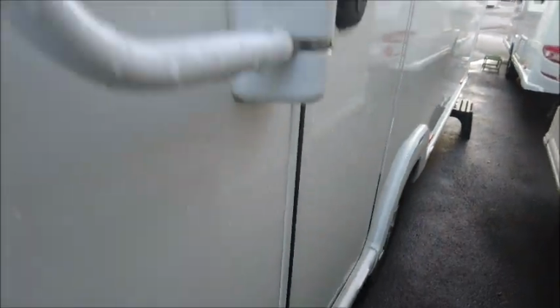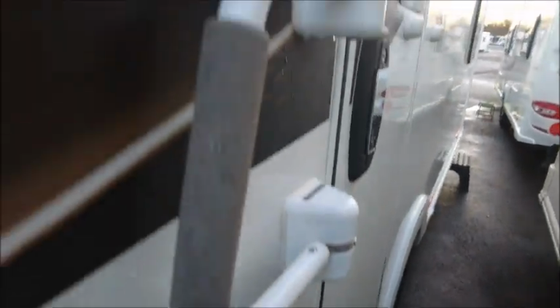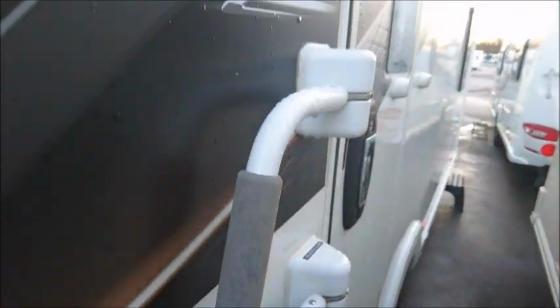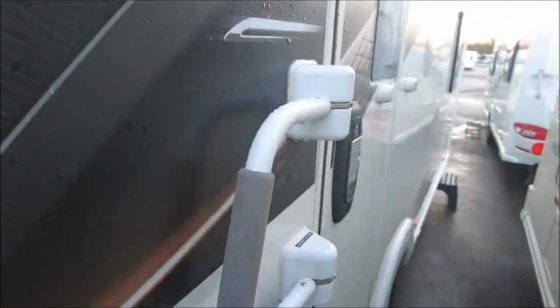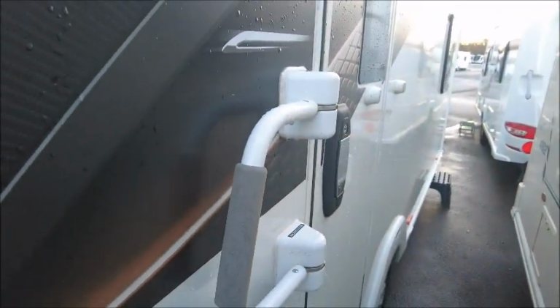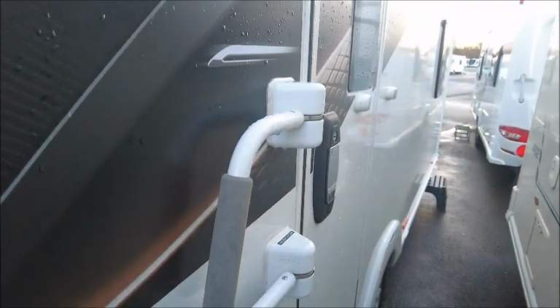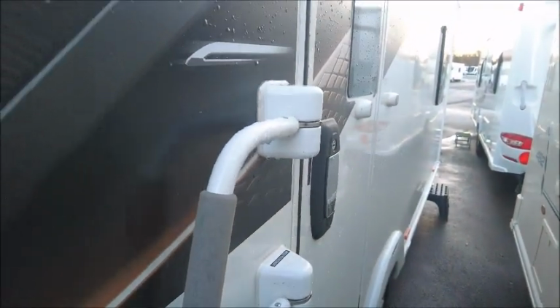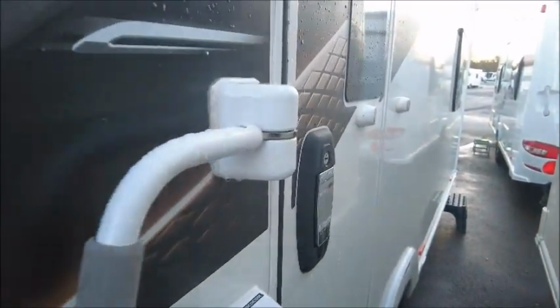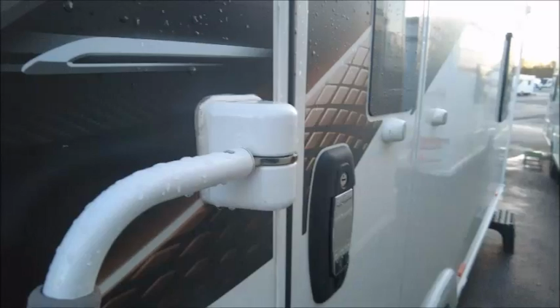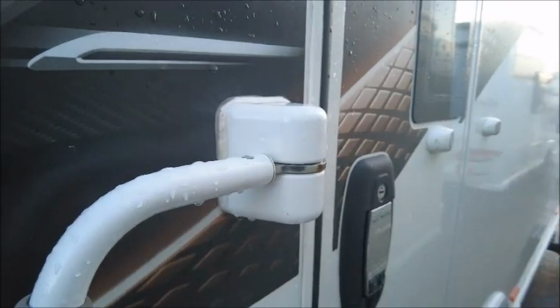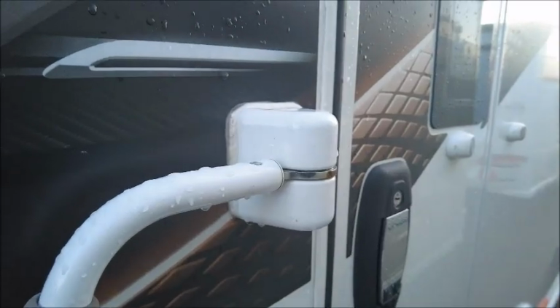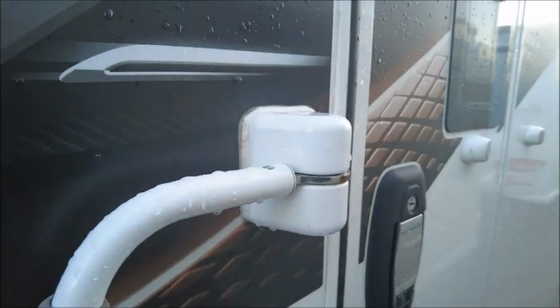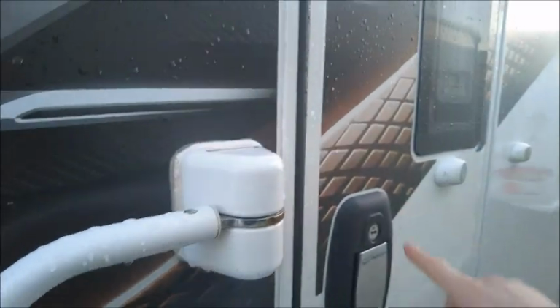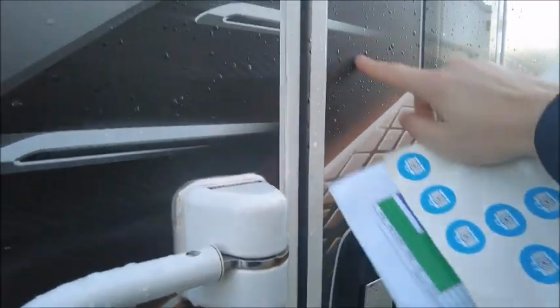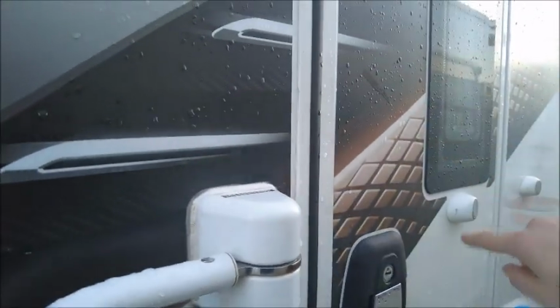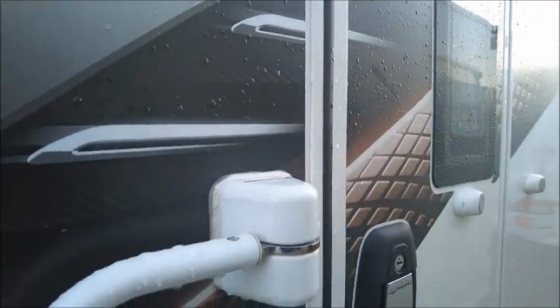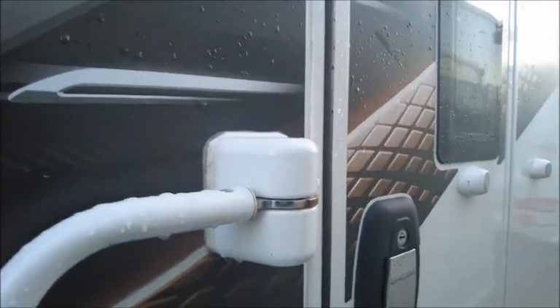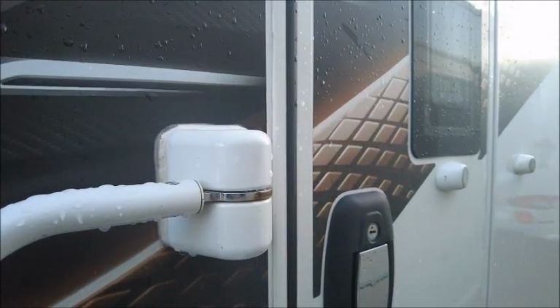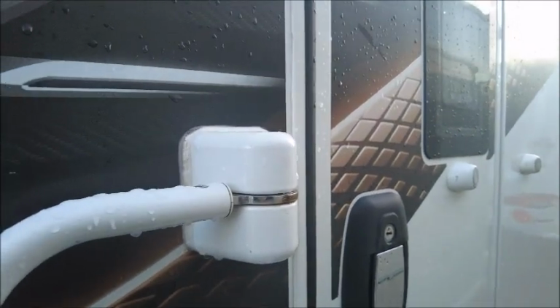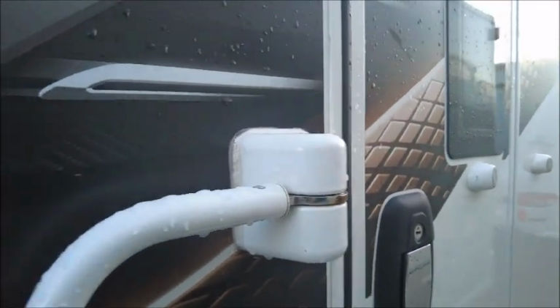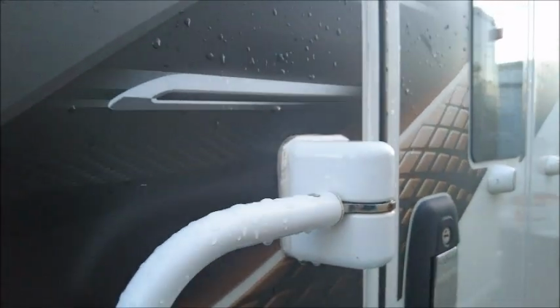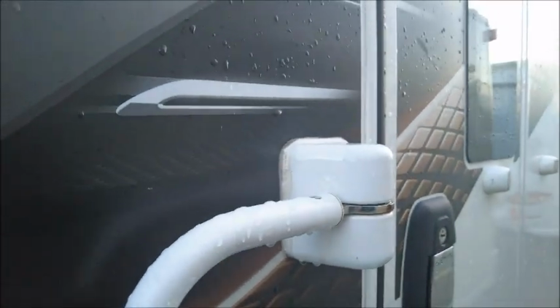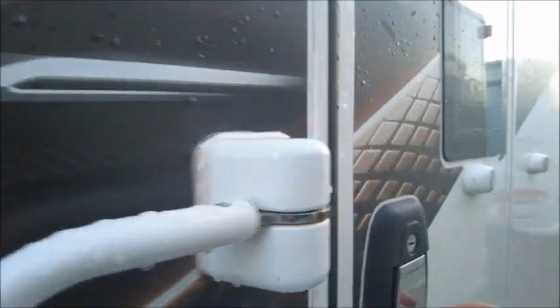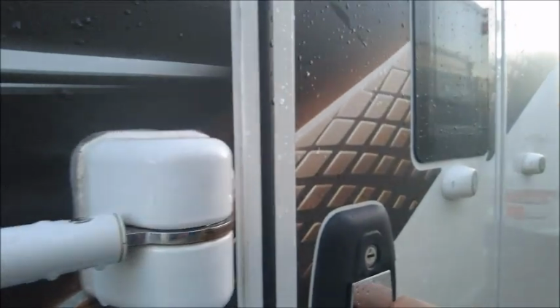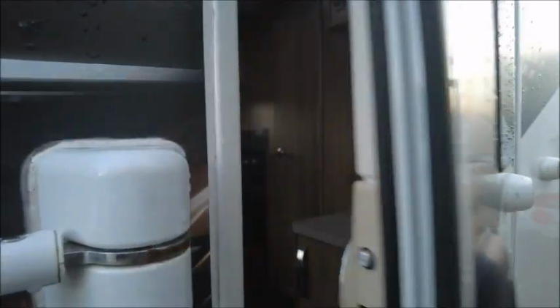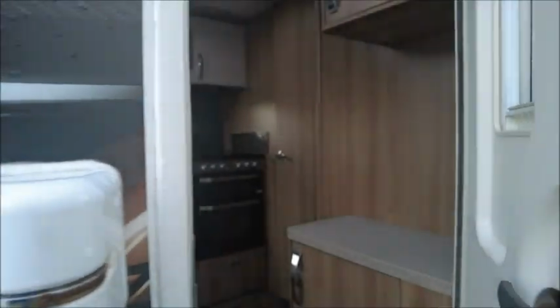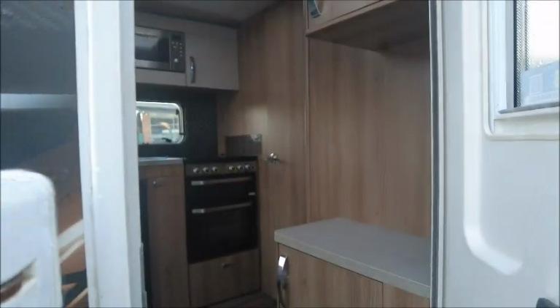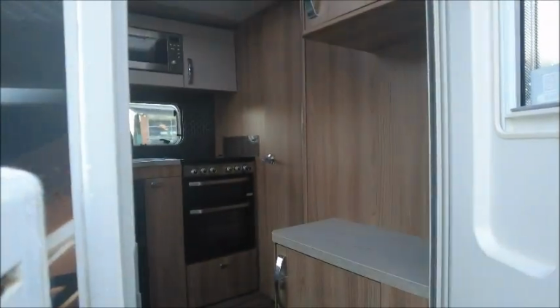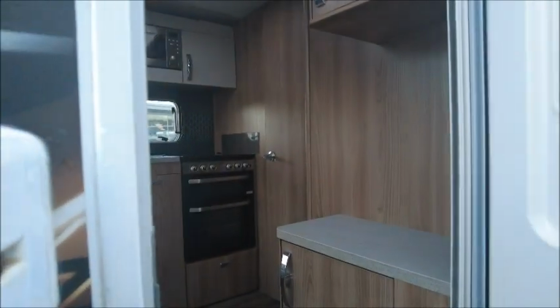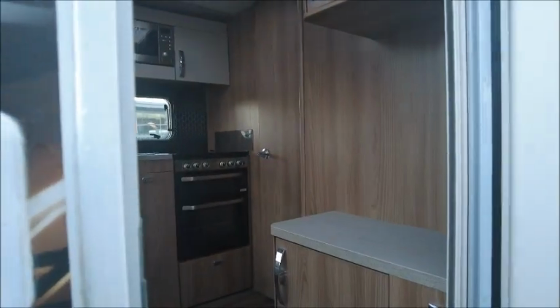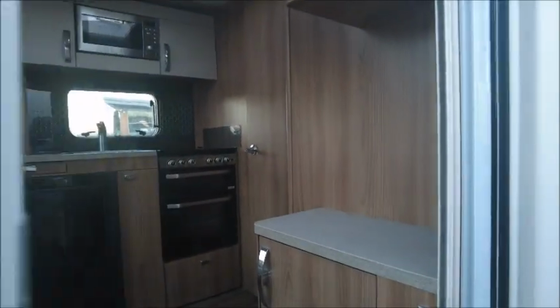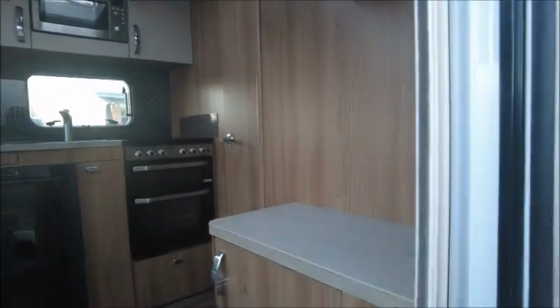This has got a Malenko safety handle which we can reposition if needed, so you can put it over the door and provide some extra security. Normally you can use it to get extra support as you're coming in and out of the caravan.